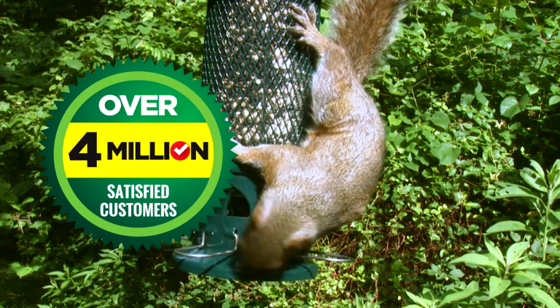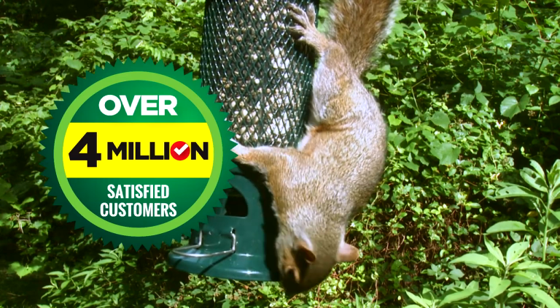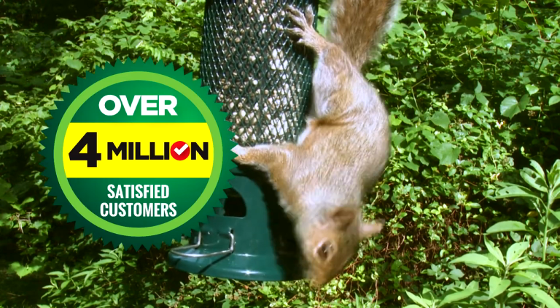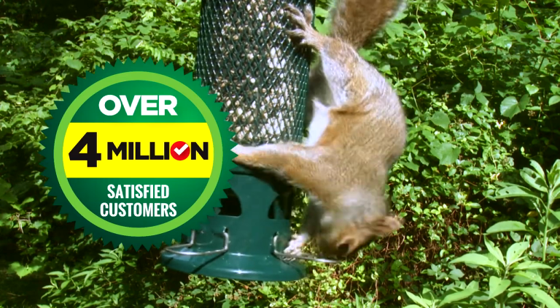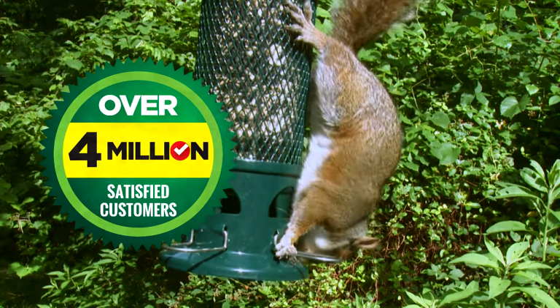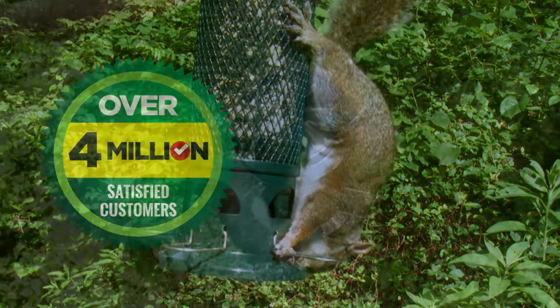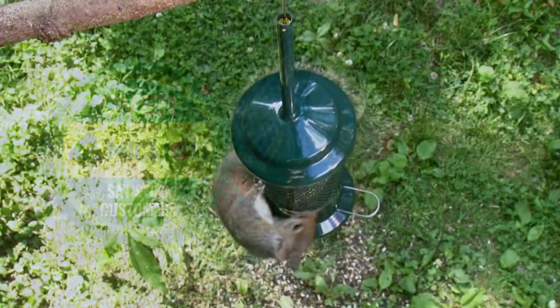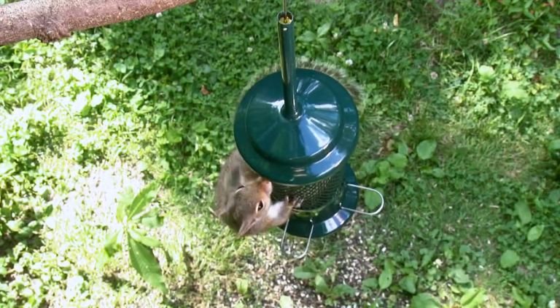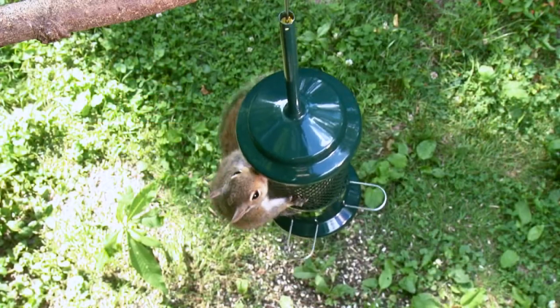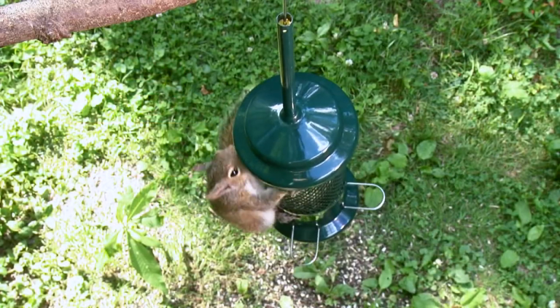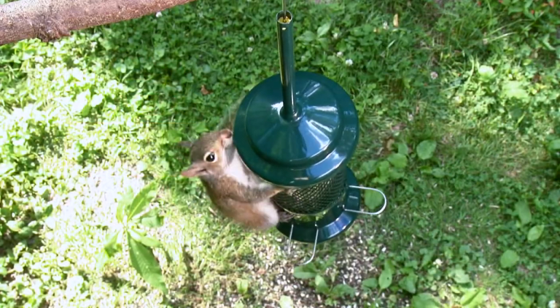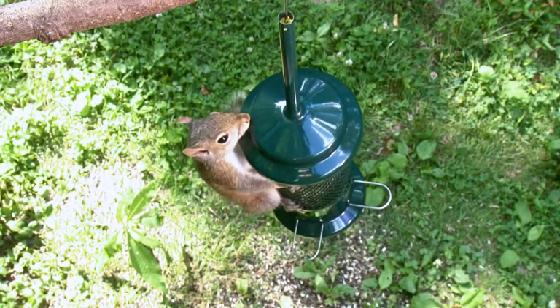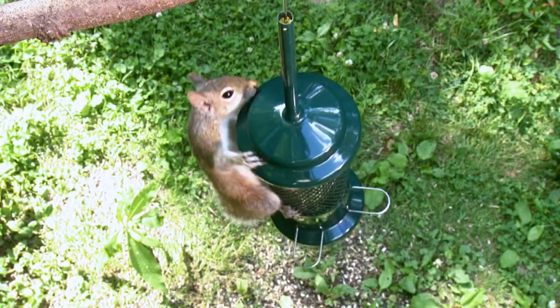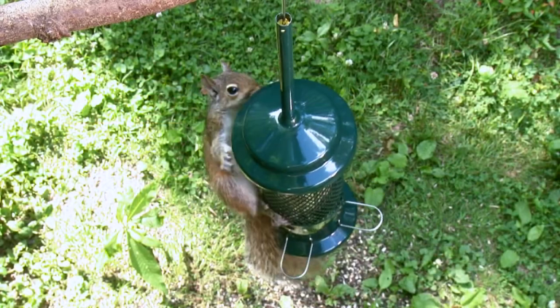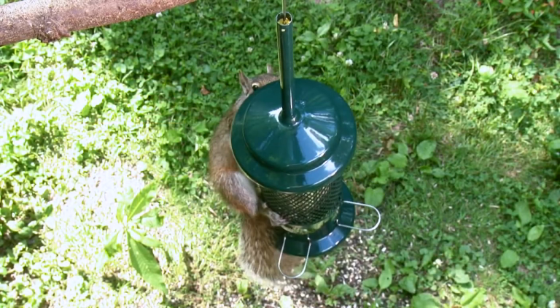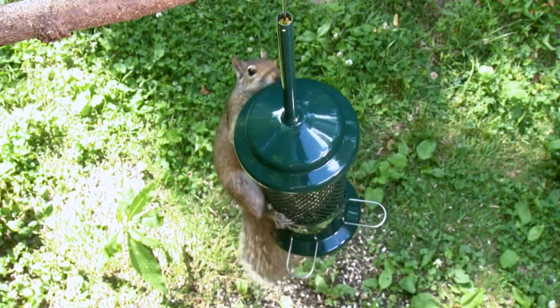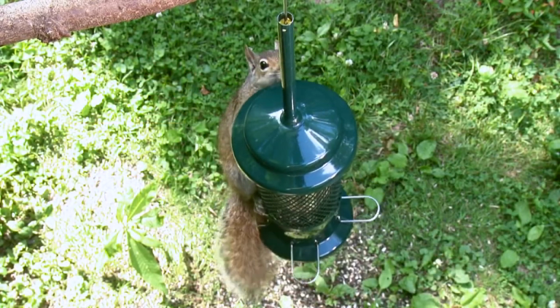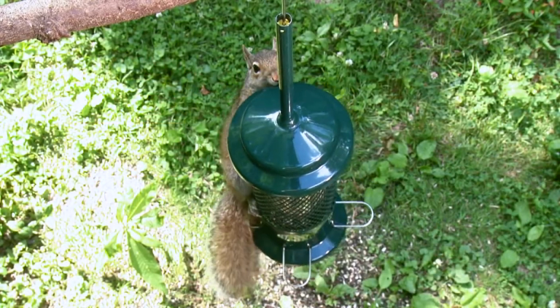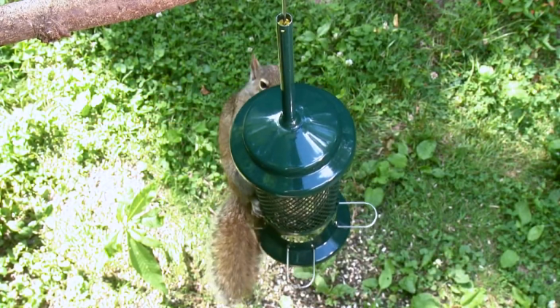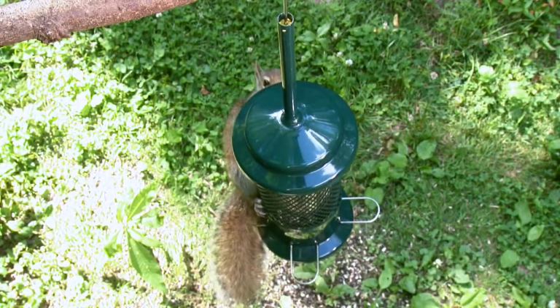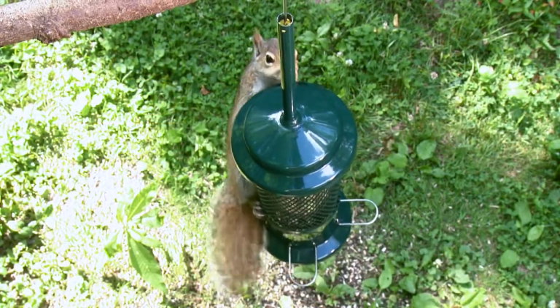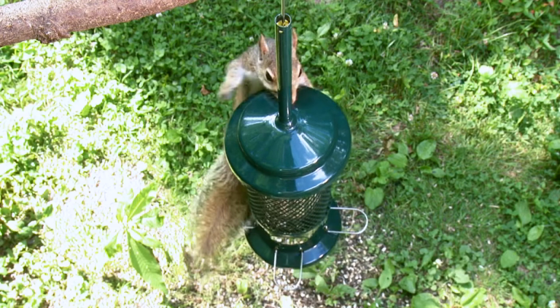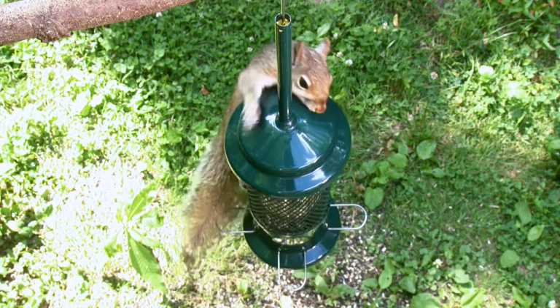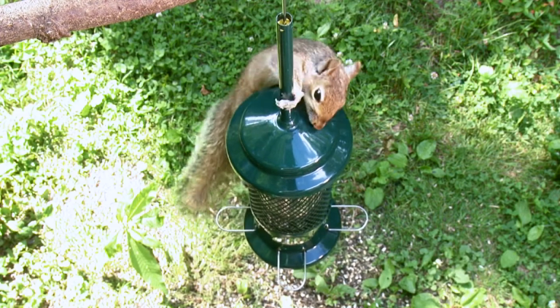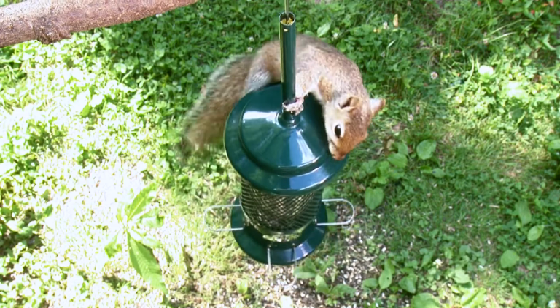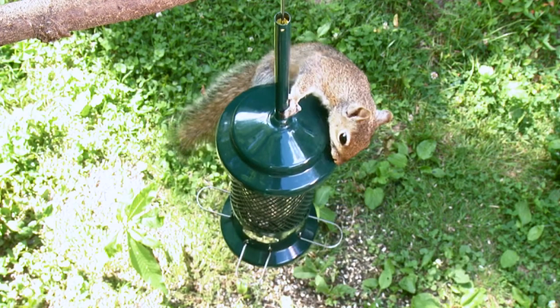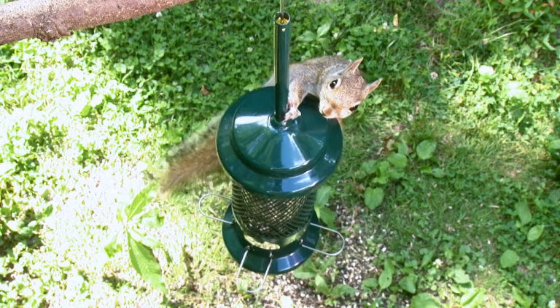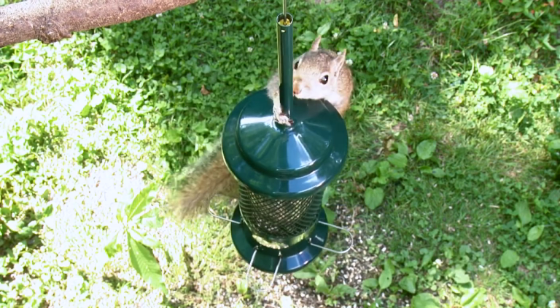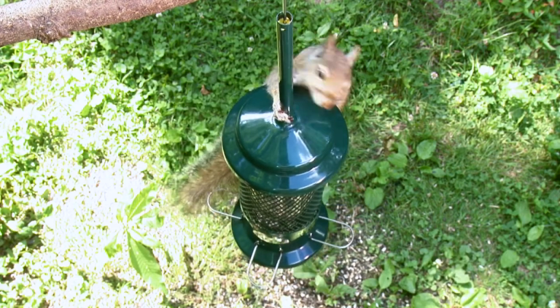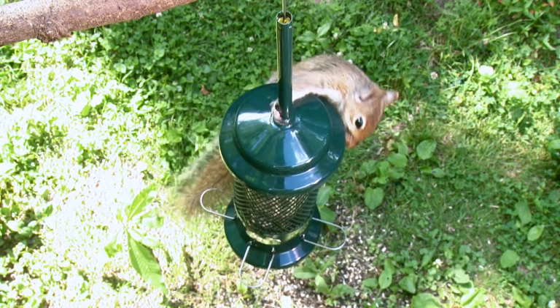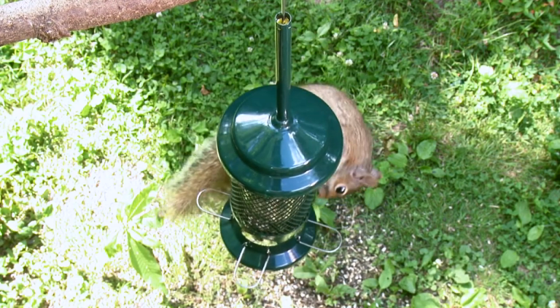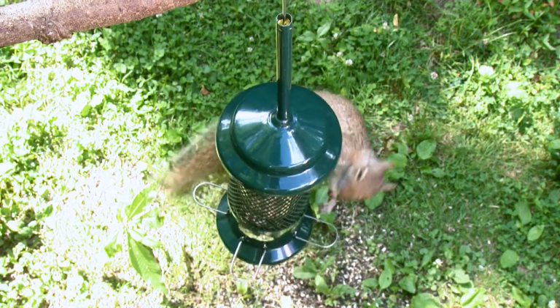And this savings in pilfered seeds alone will pay for the feeder. The standard is easy to take apart and clean.